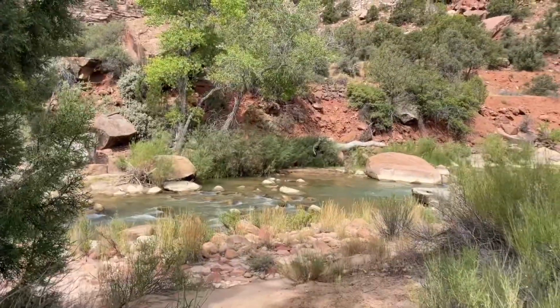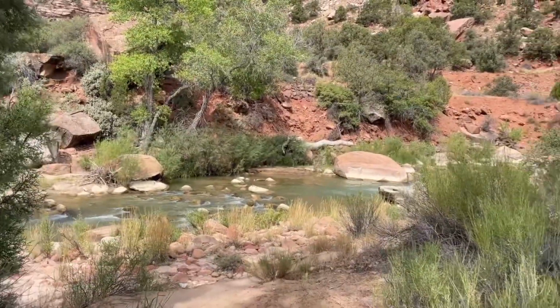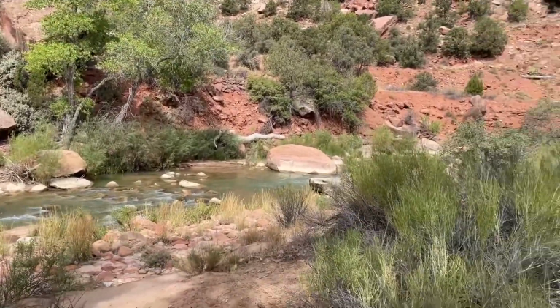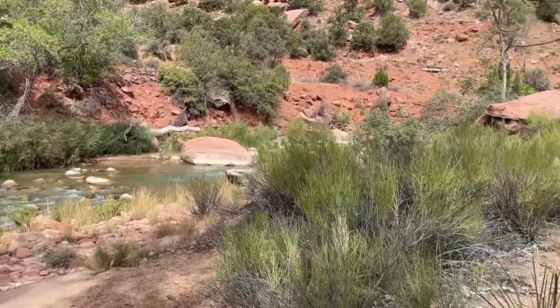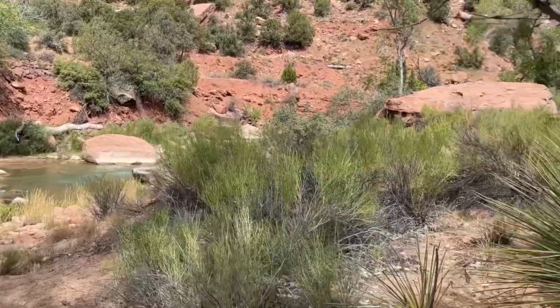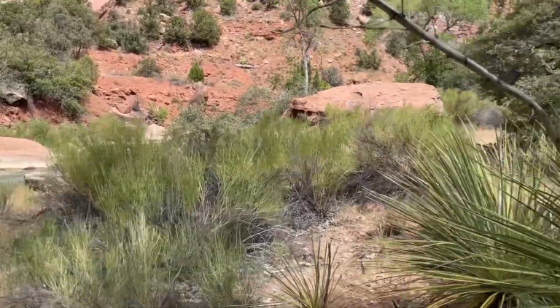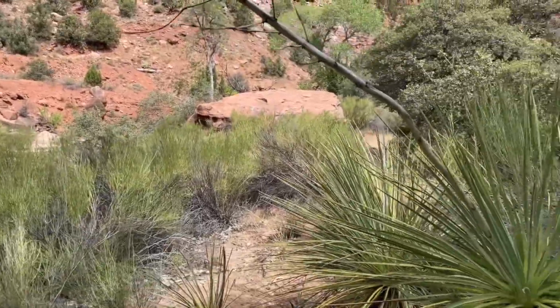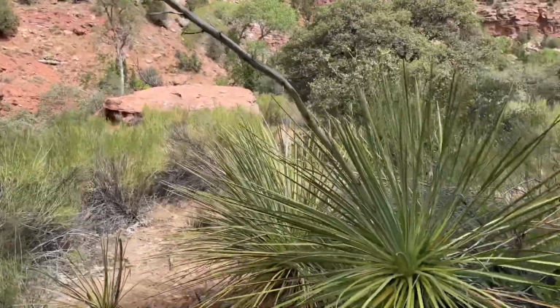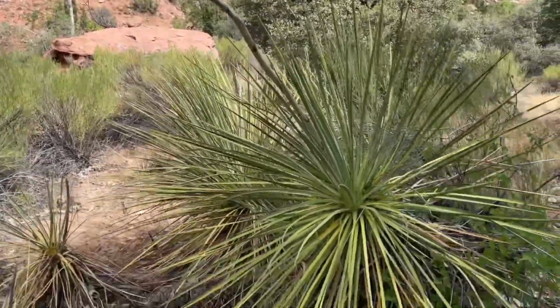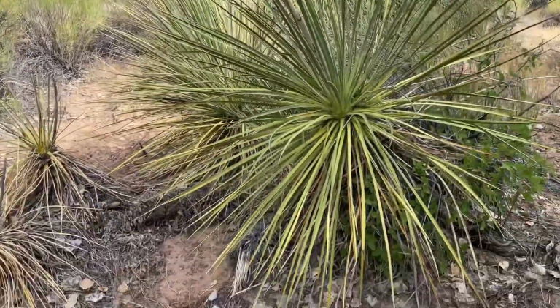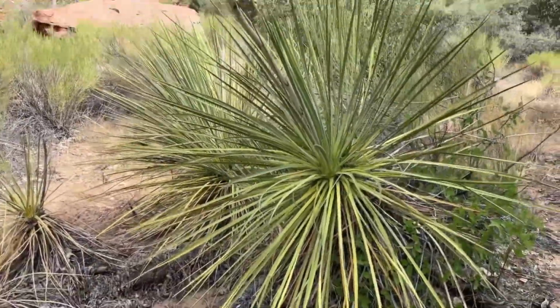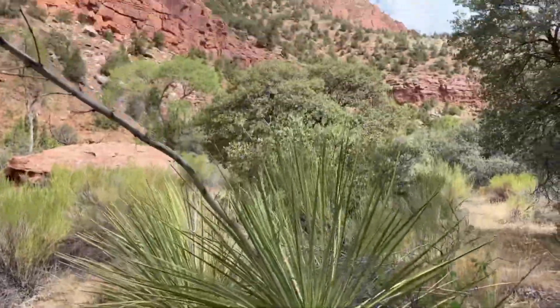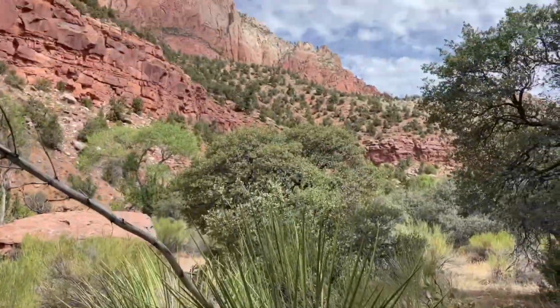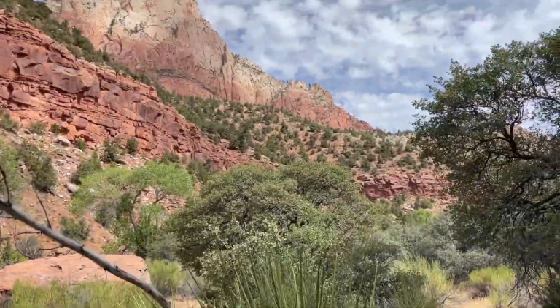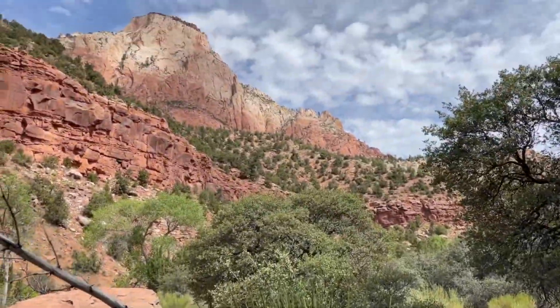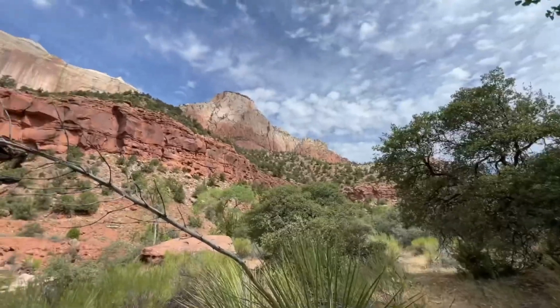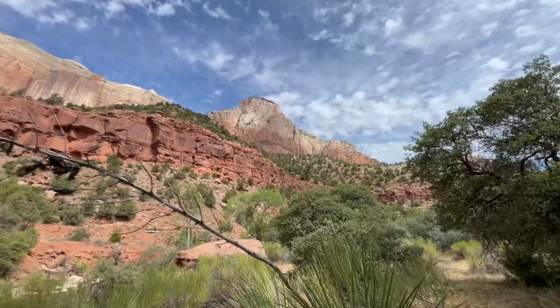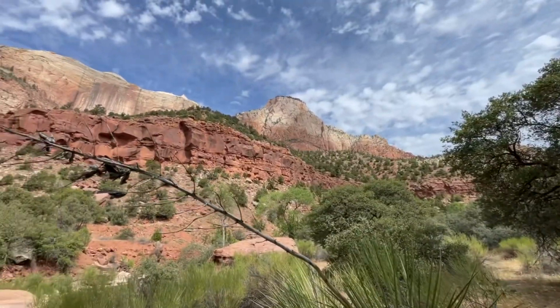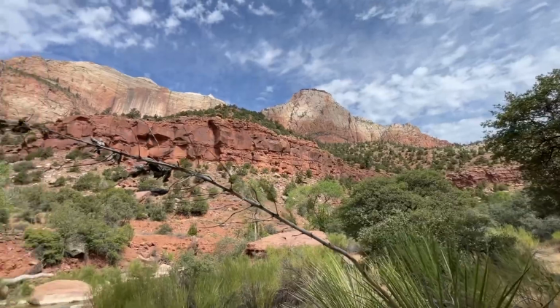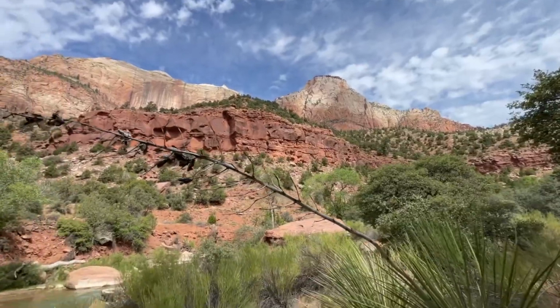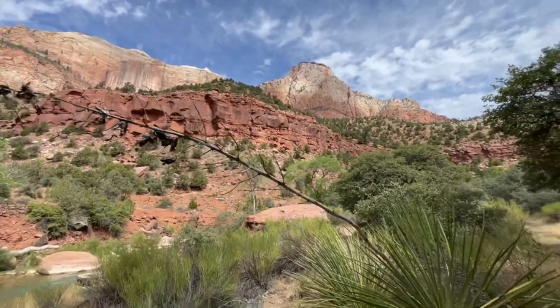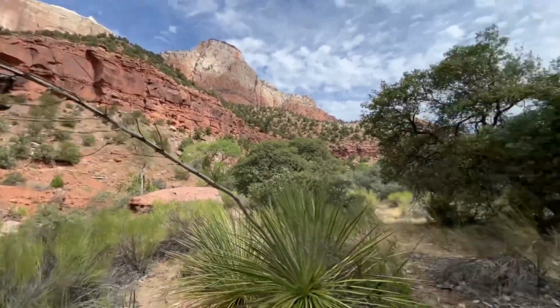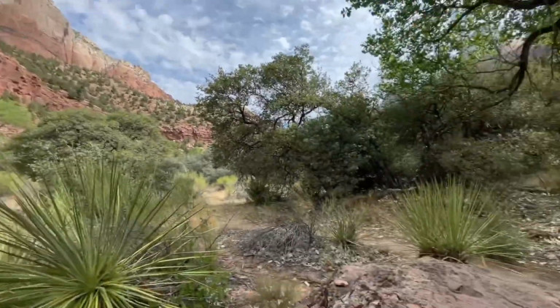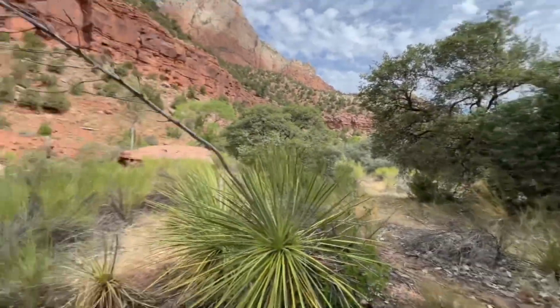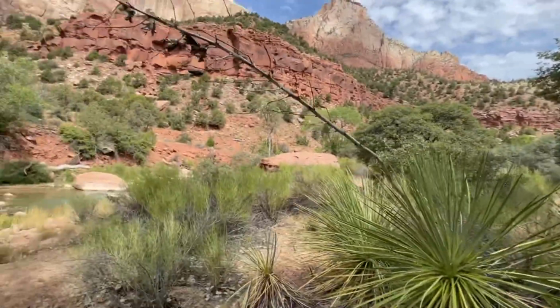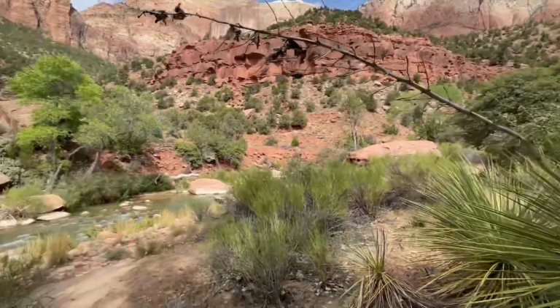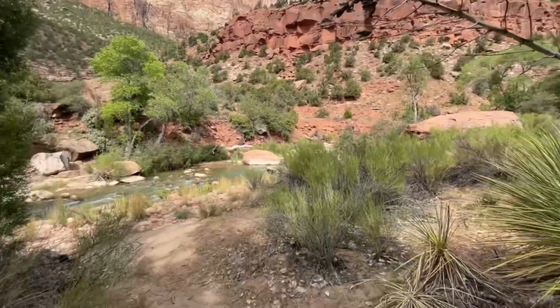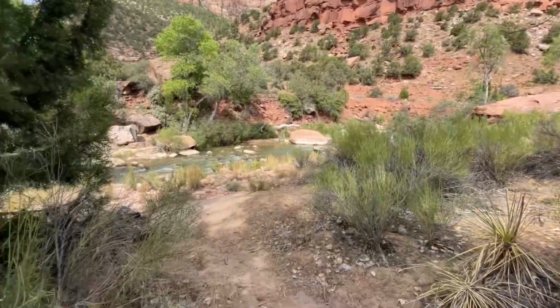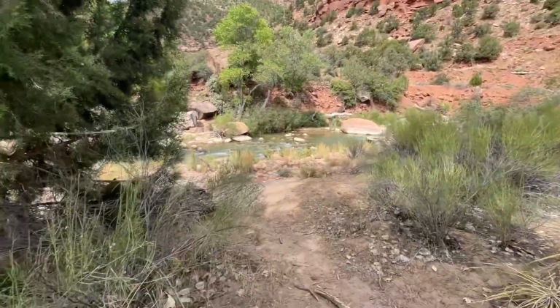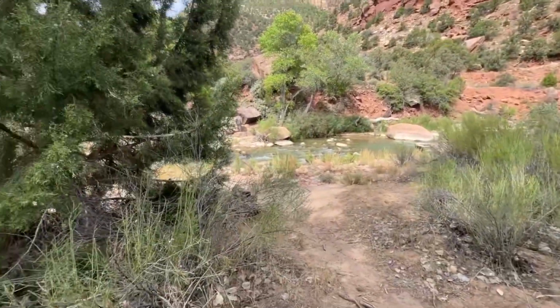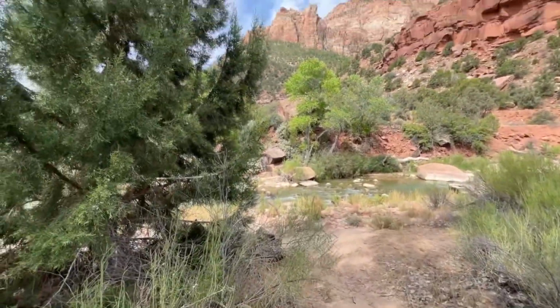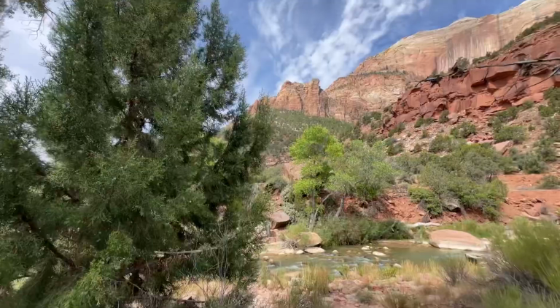This river is absolutely gorgeous. Some yucca right there, and then we got the highway behind this, but oh well, still pretty cool.